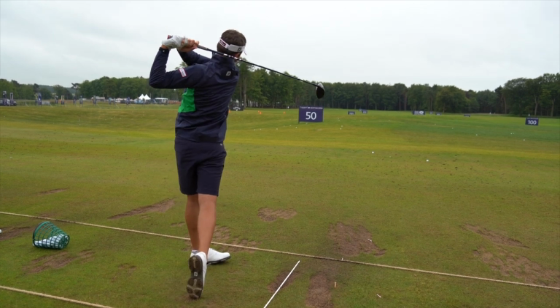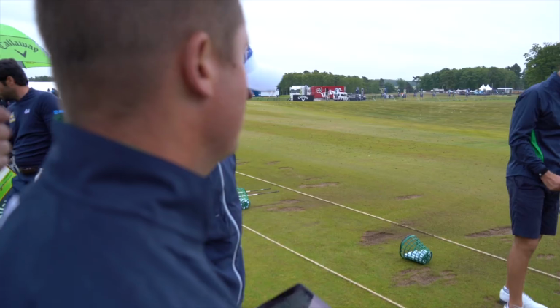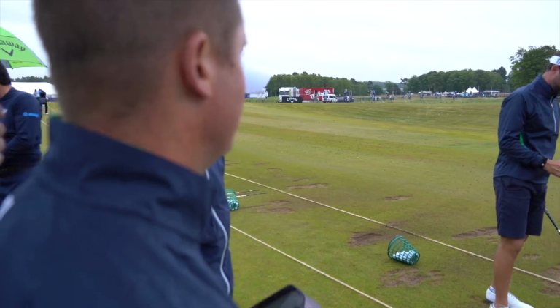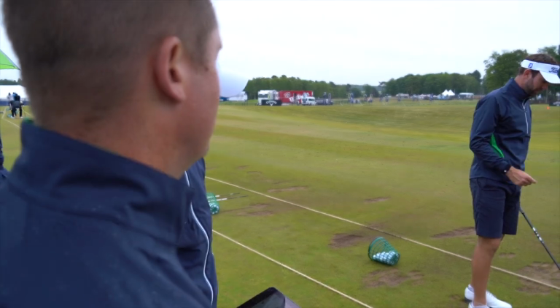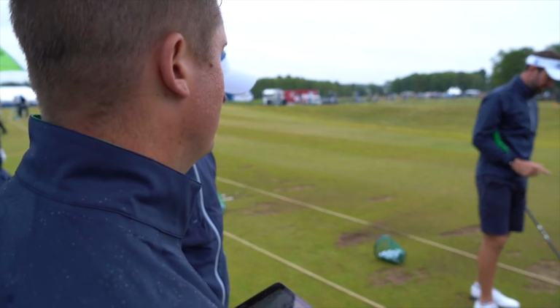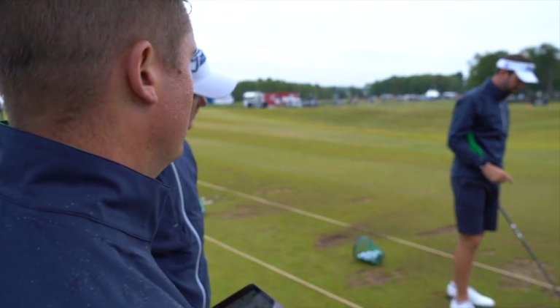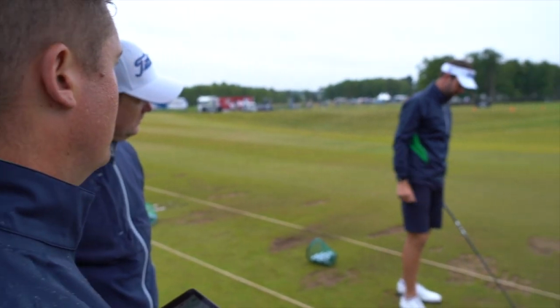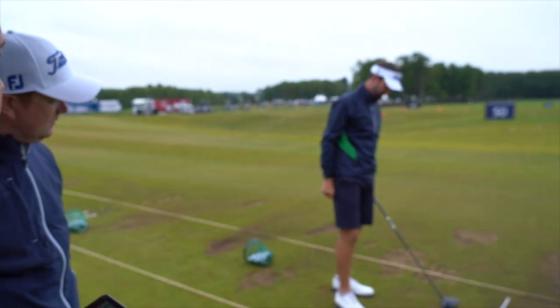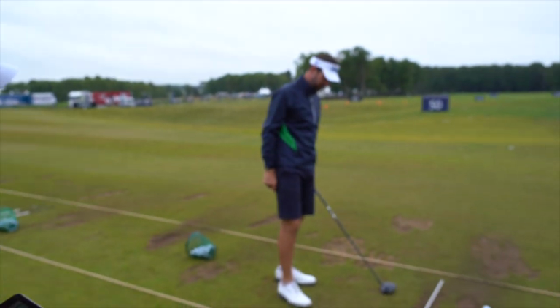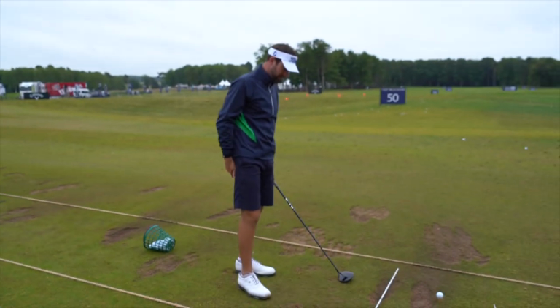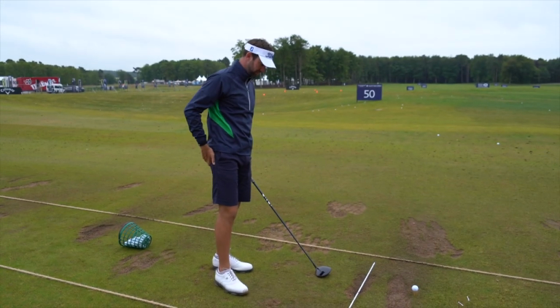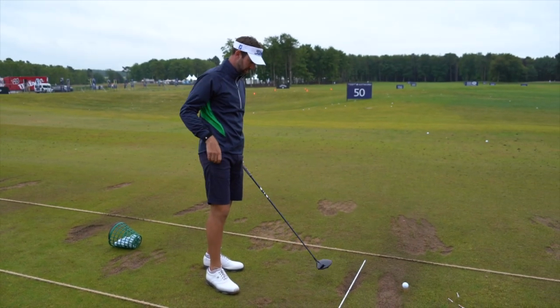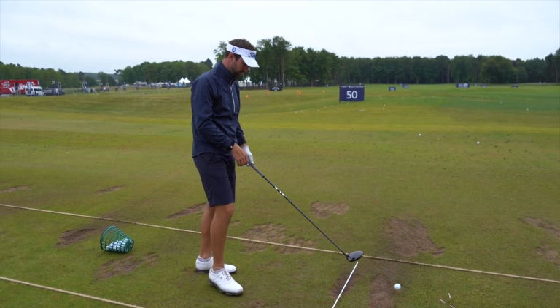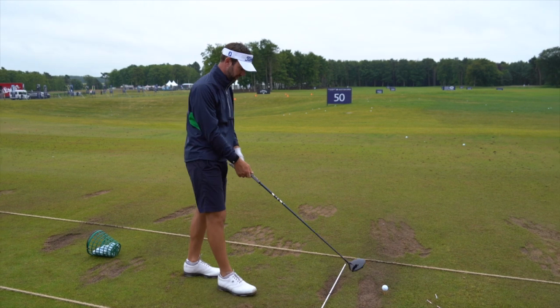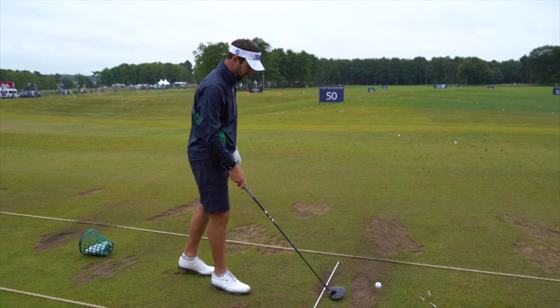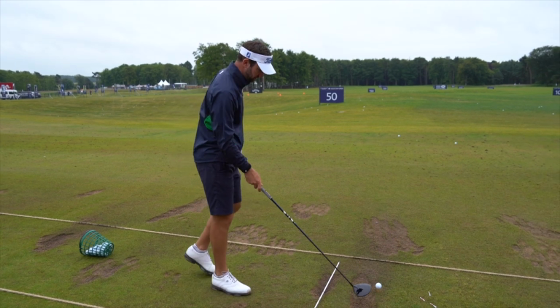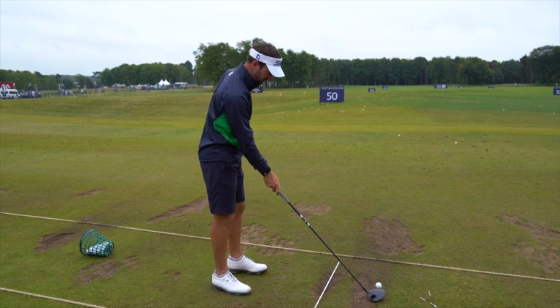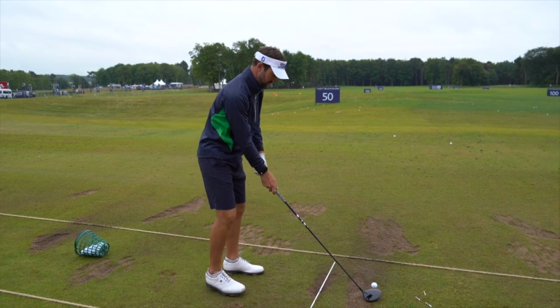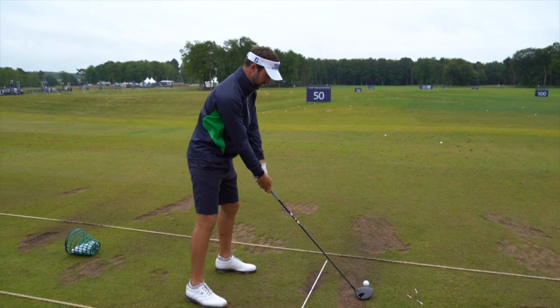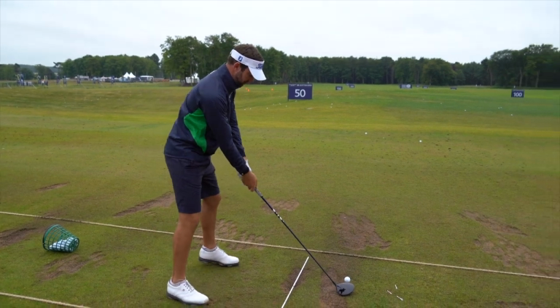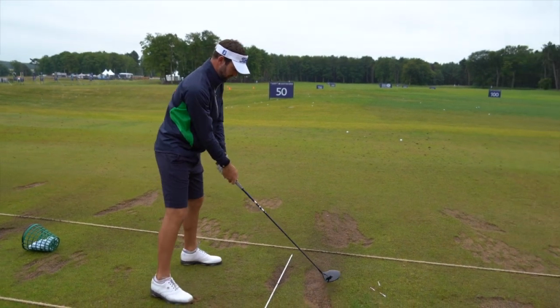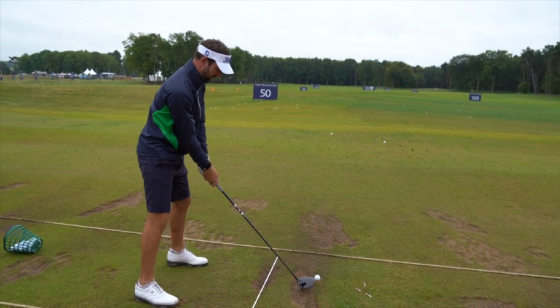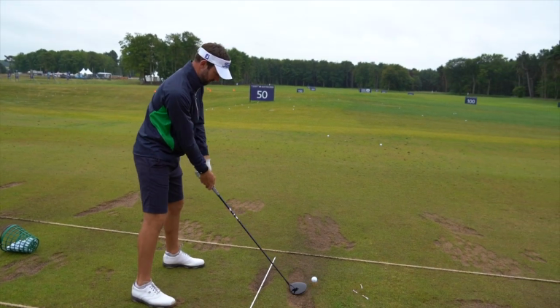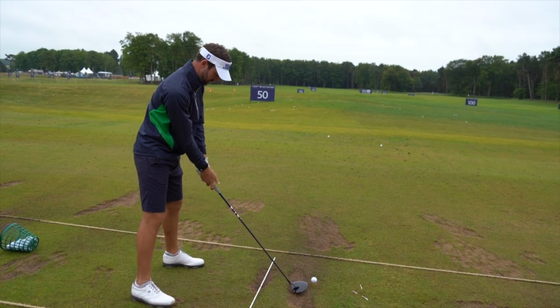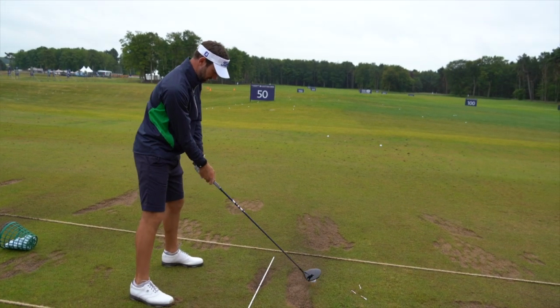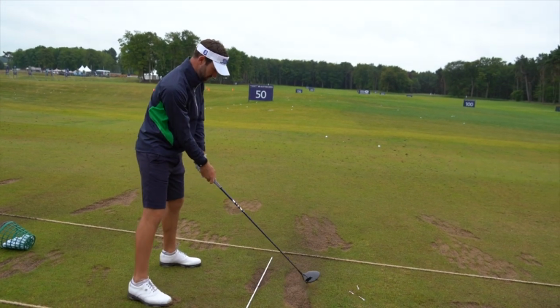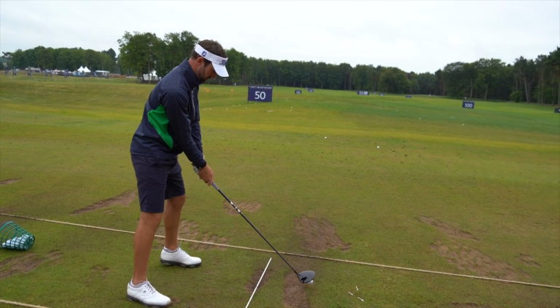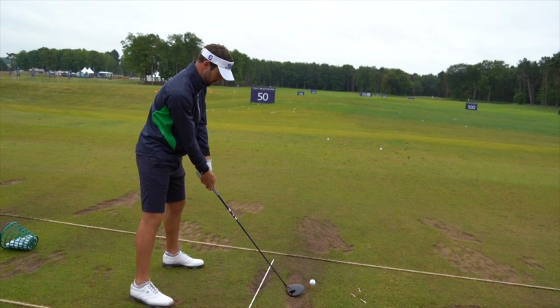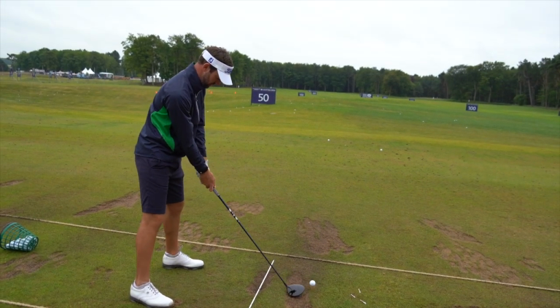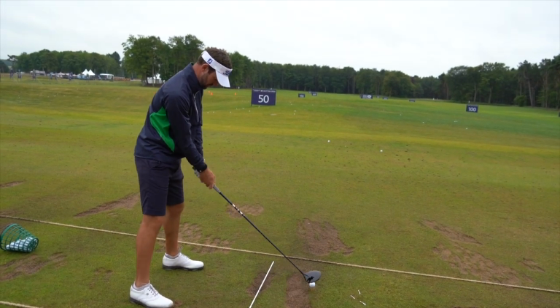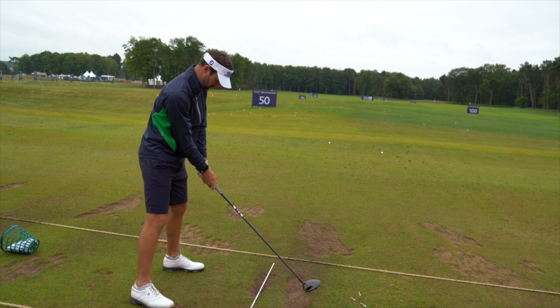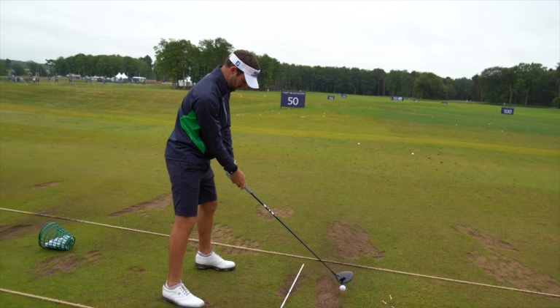I think my ball position had been a little too far back. I was just making sure that when it was further up I wasn't spinning more.